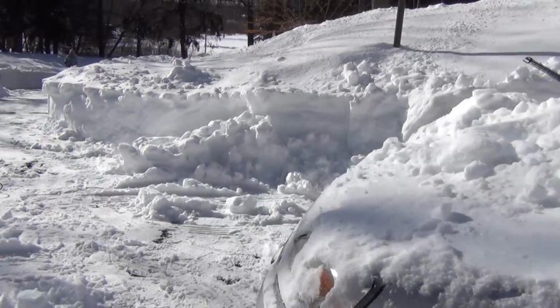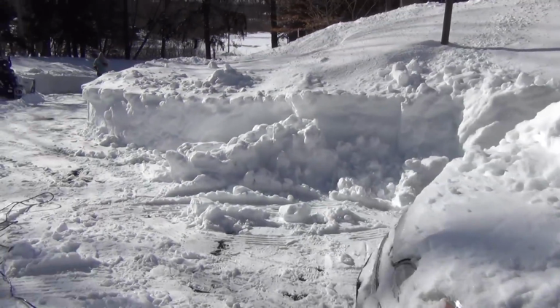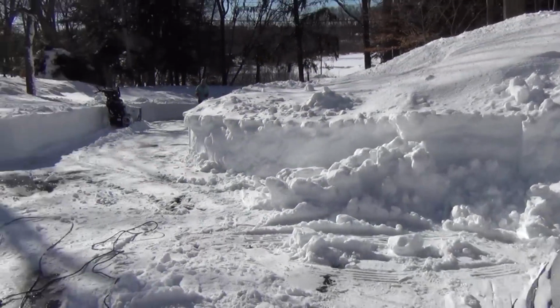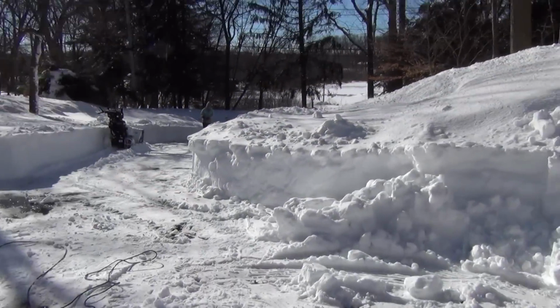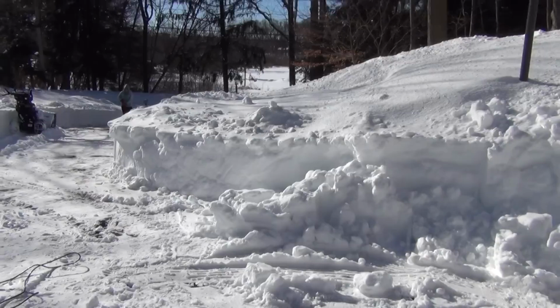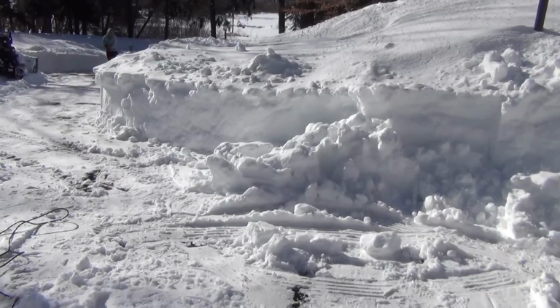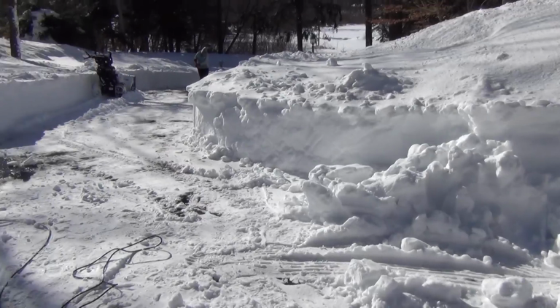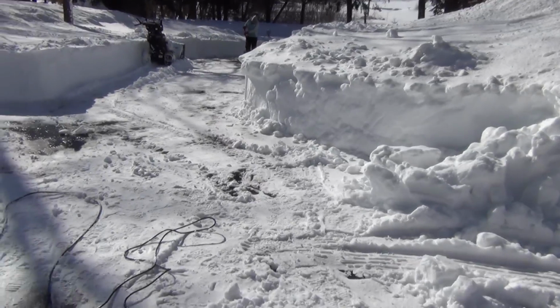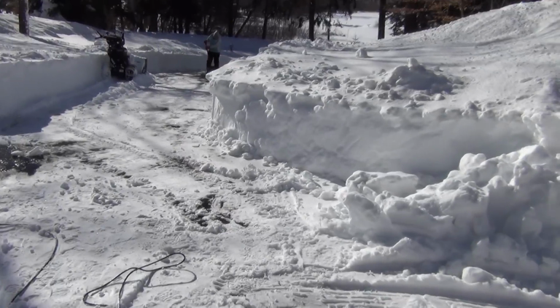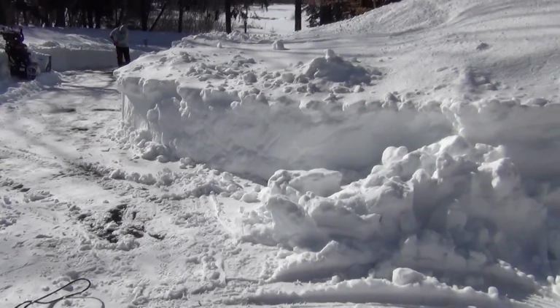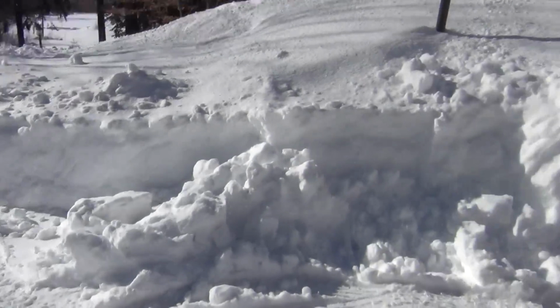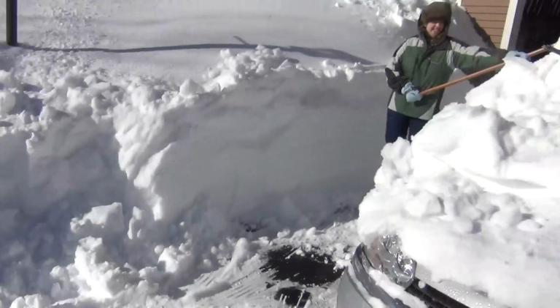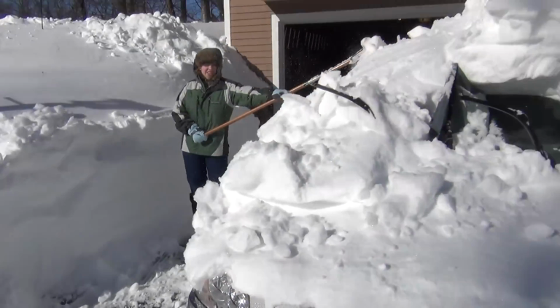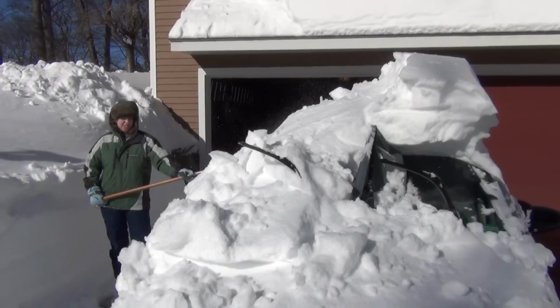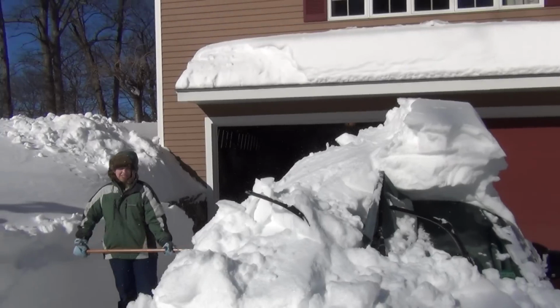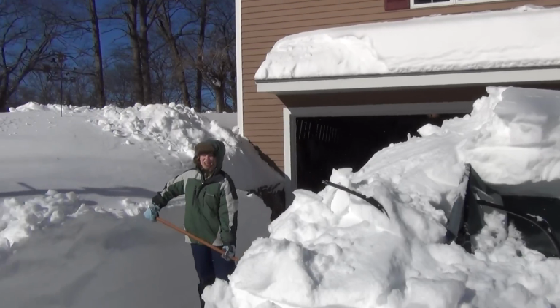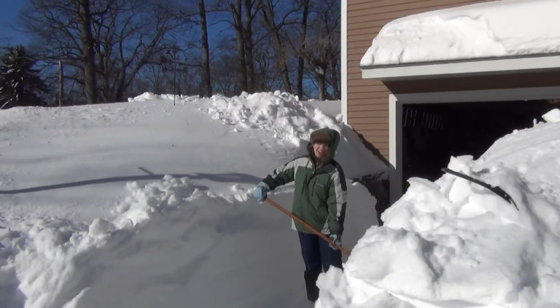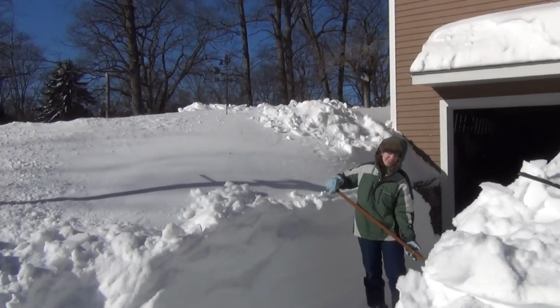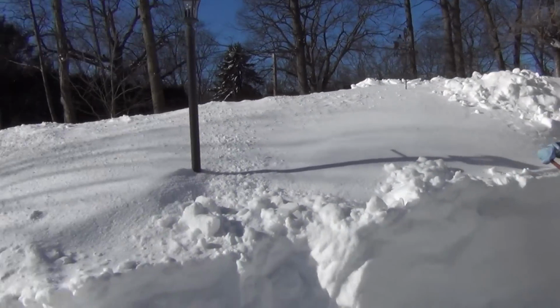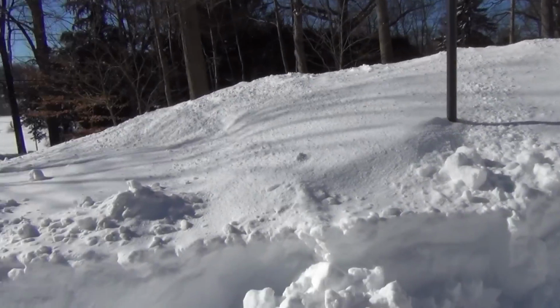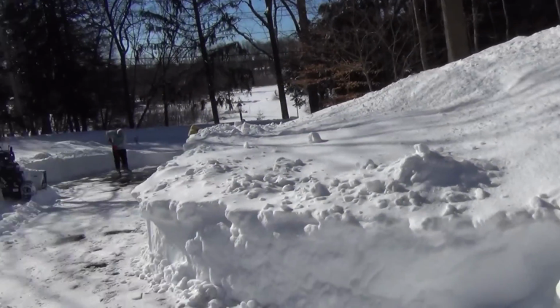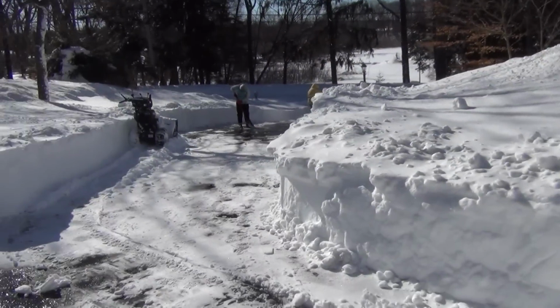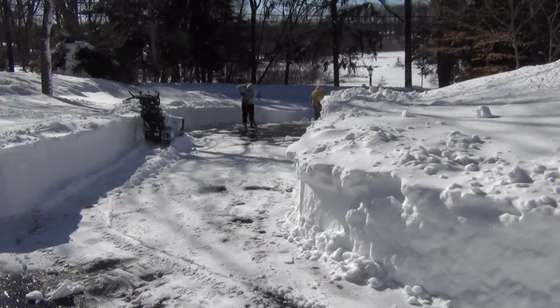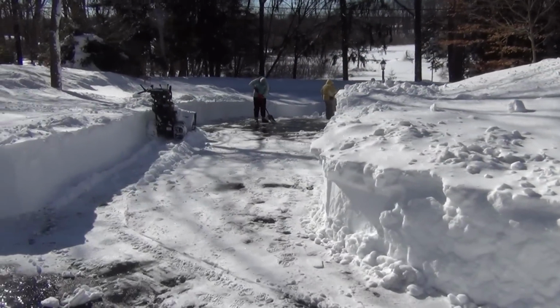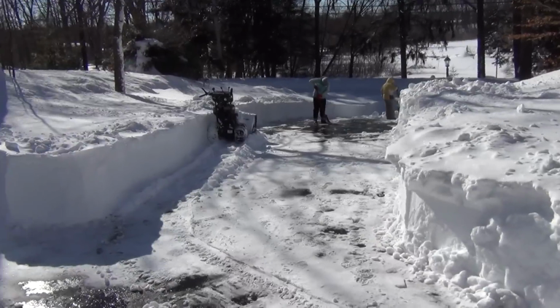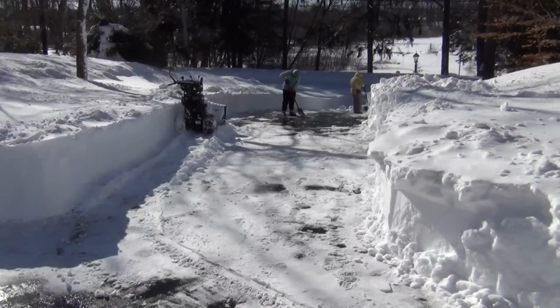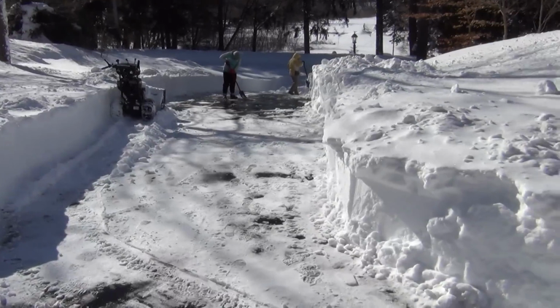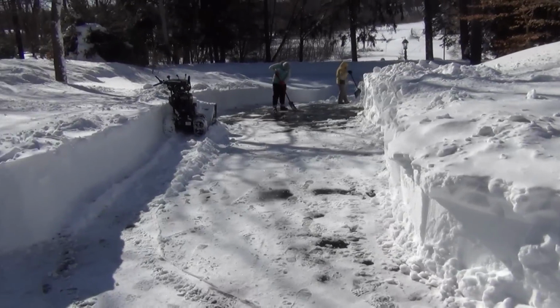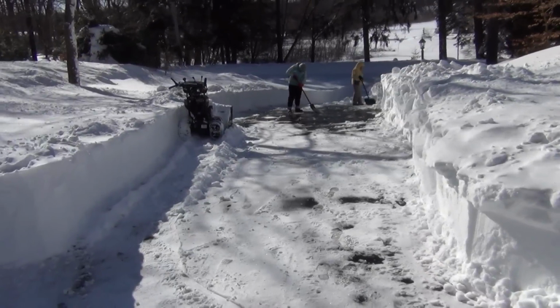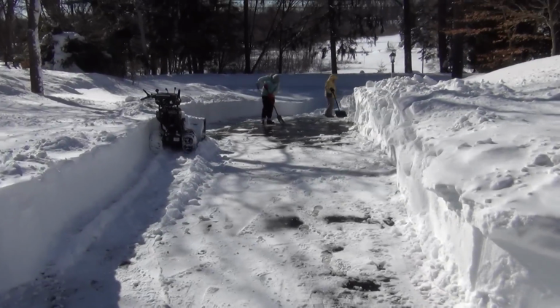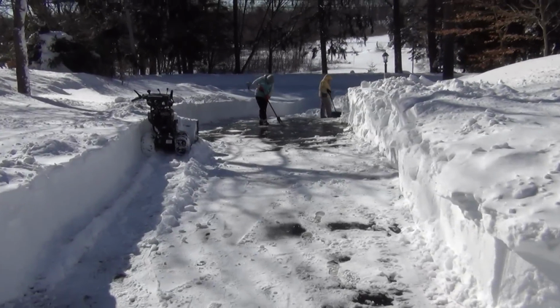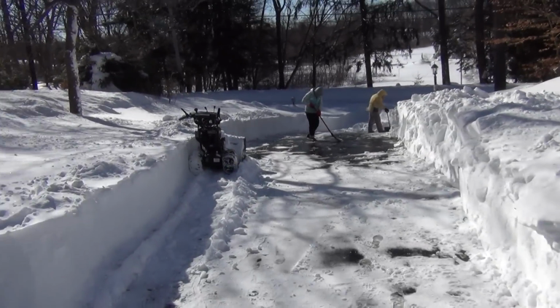We're having a problem with the snow blower — it keeps shutting off. Not fun, Anna. We're making a little progress, but unfortunately not much.